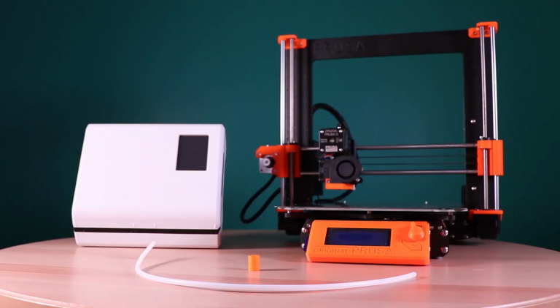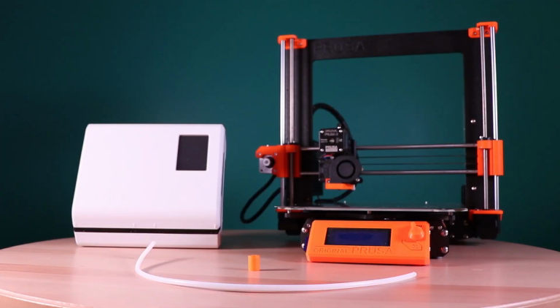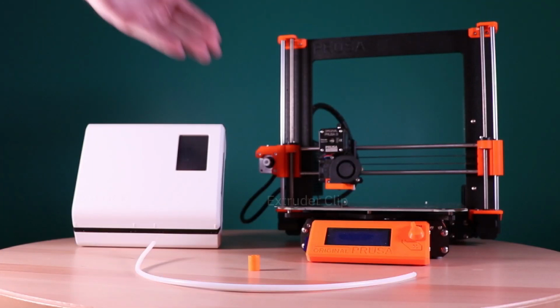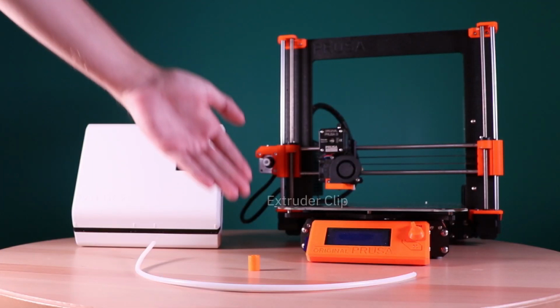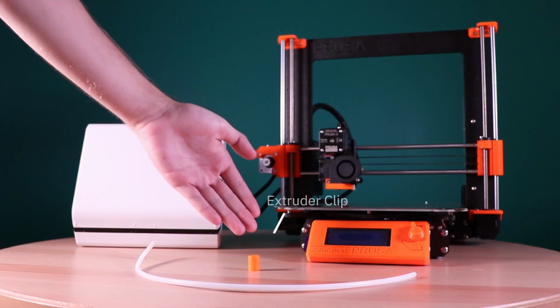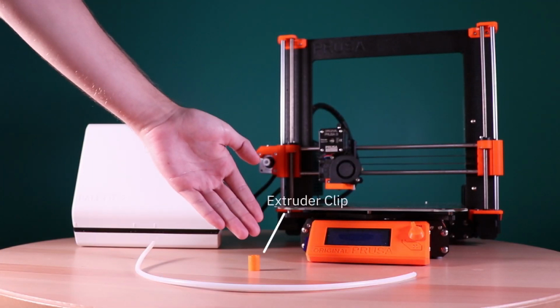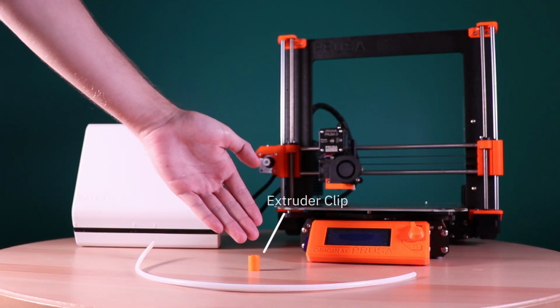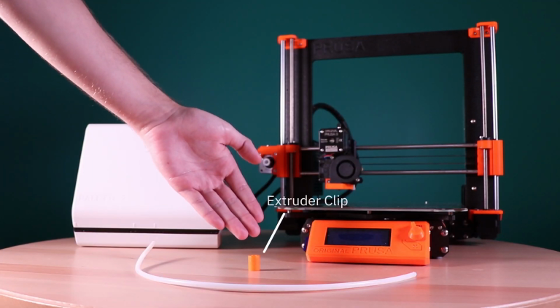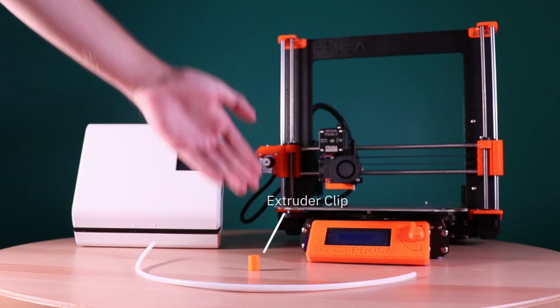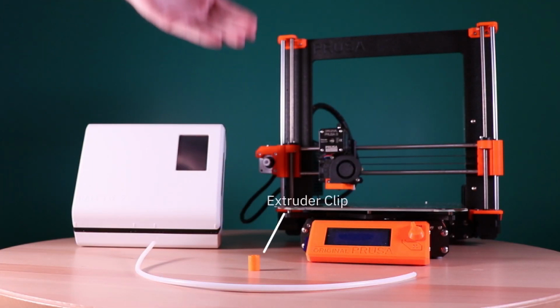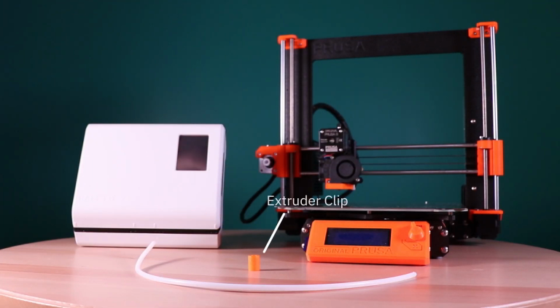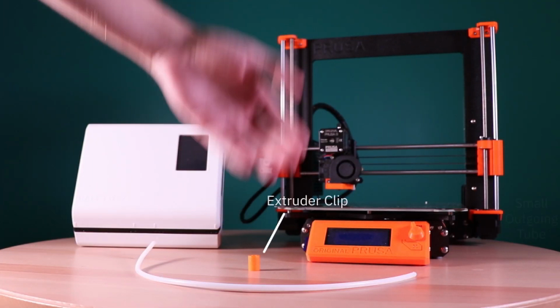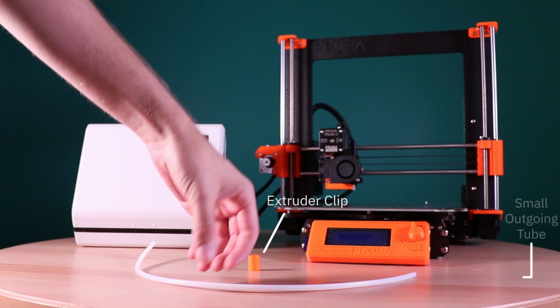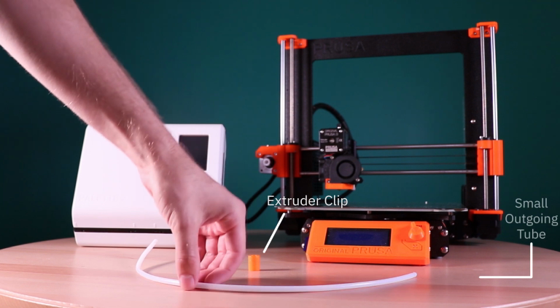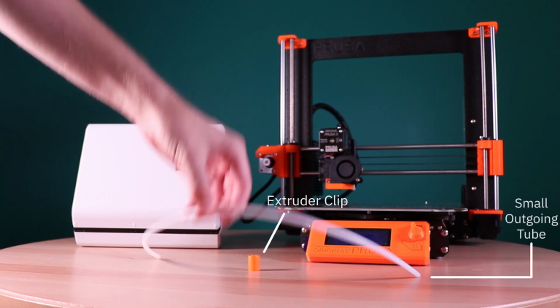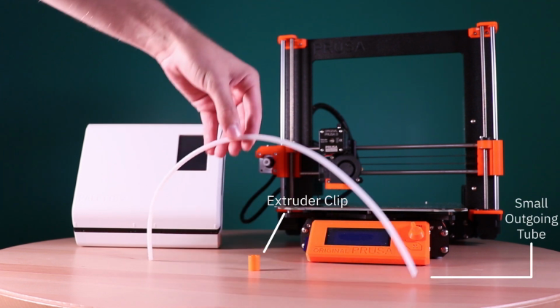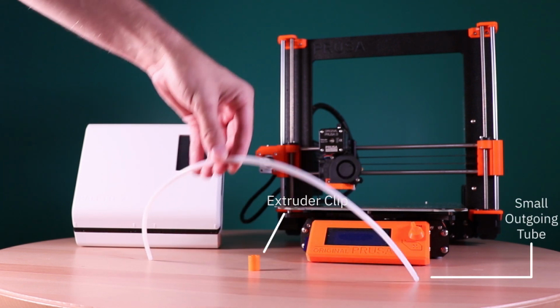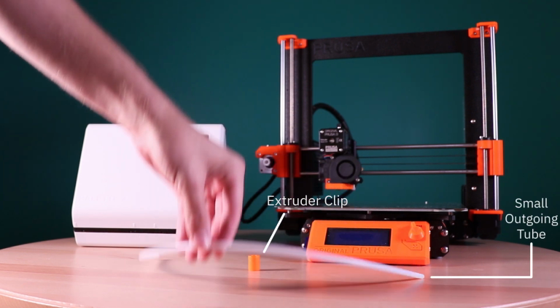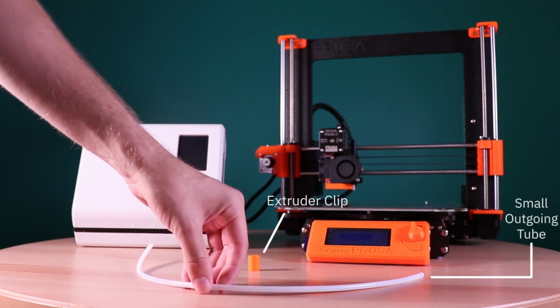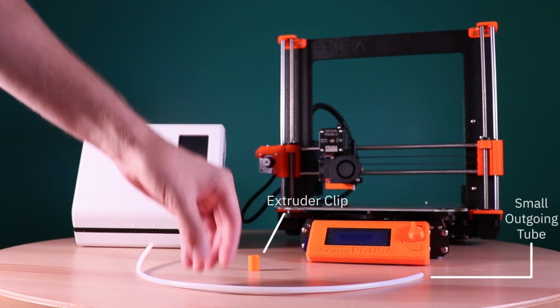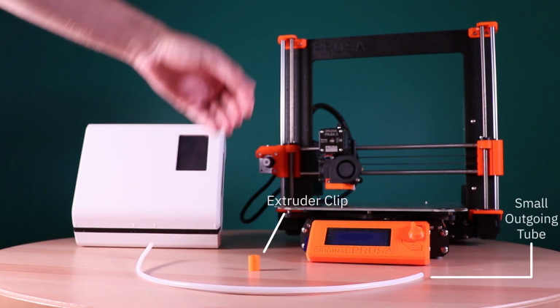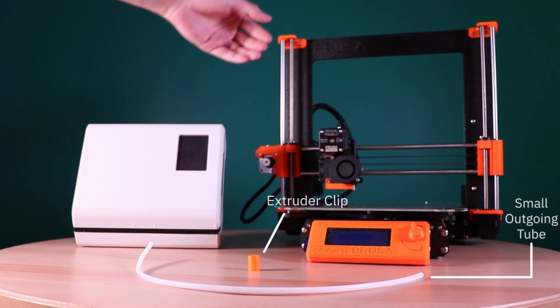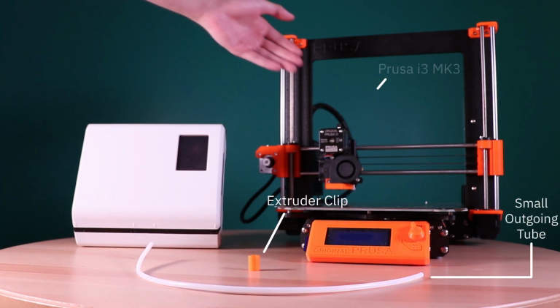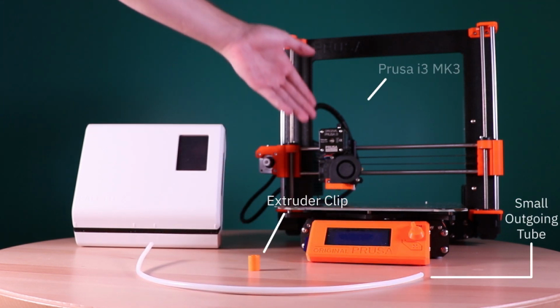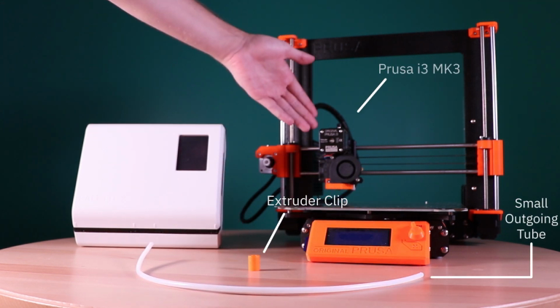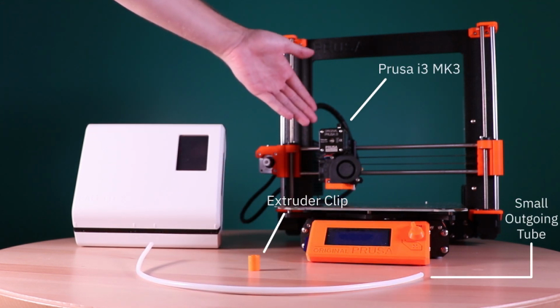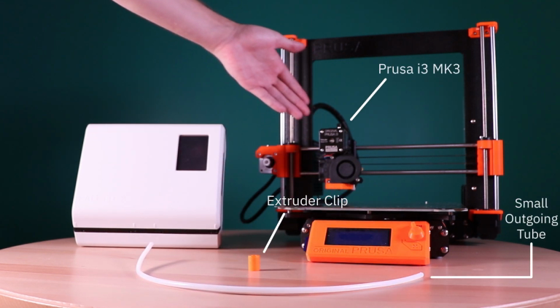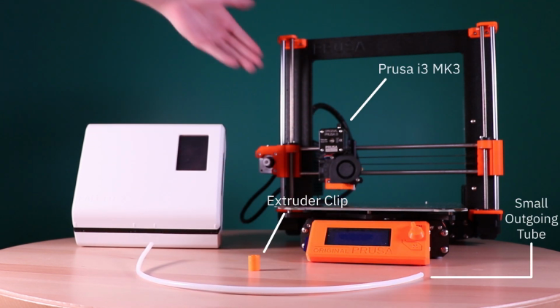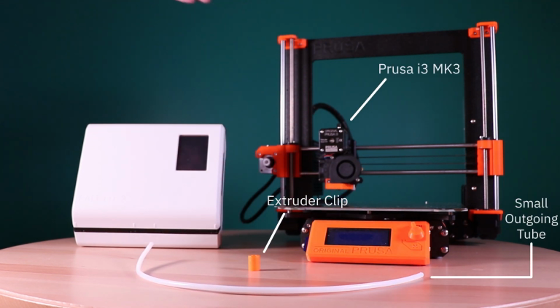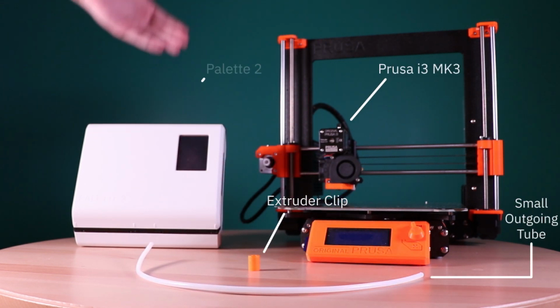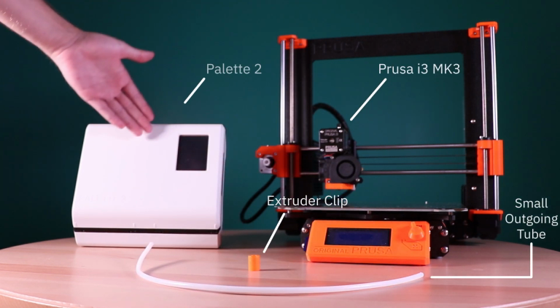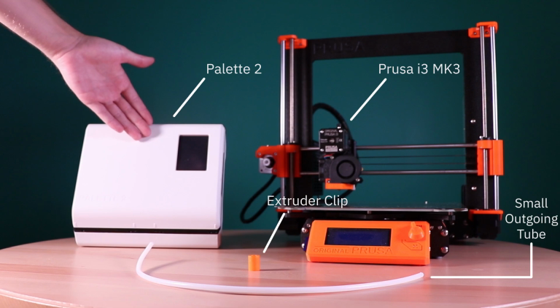Some things you're going to need first are the extruder clip, the small outgoing tube, the Prusa Mark III, and the Pallet 2.